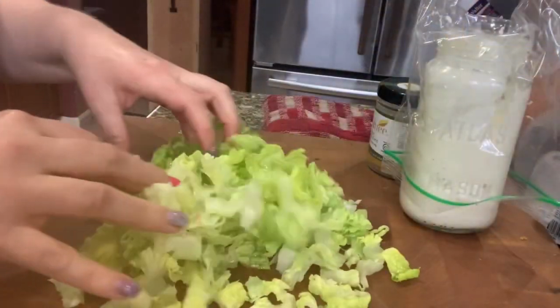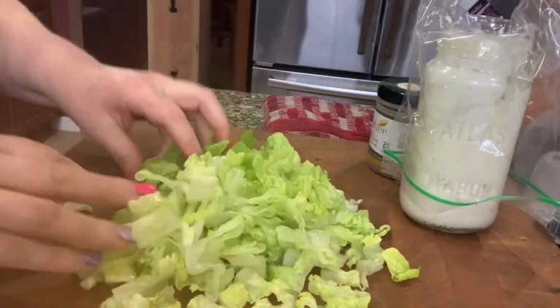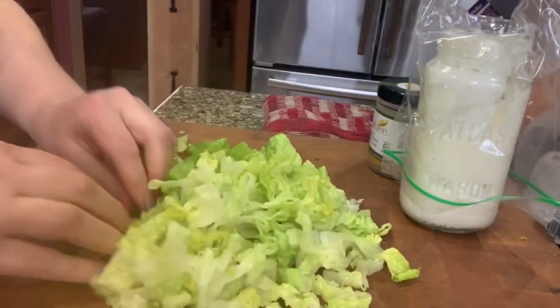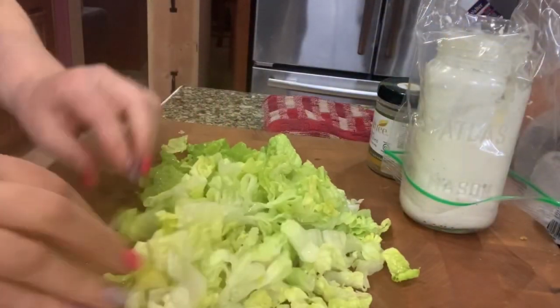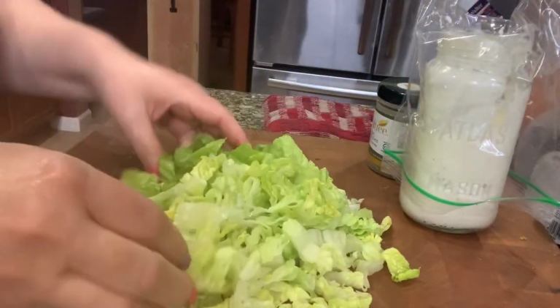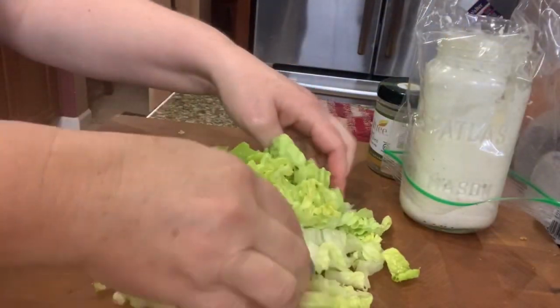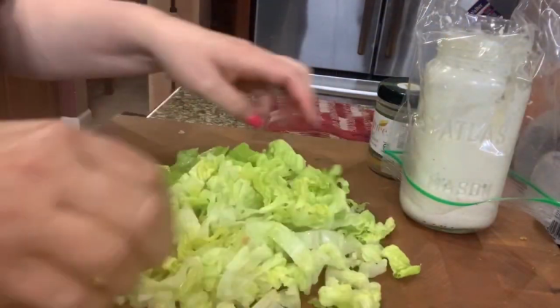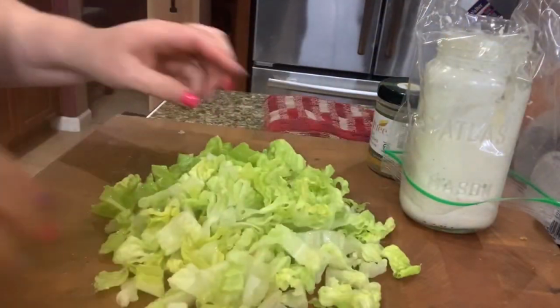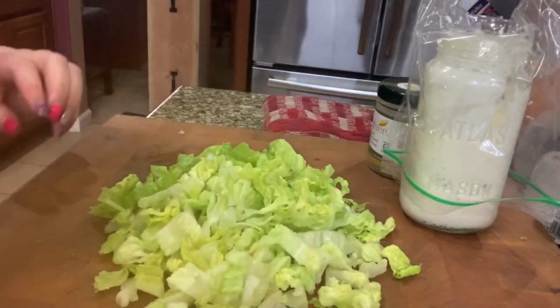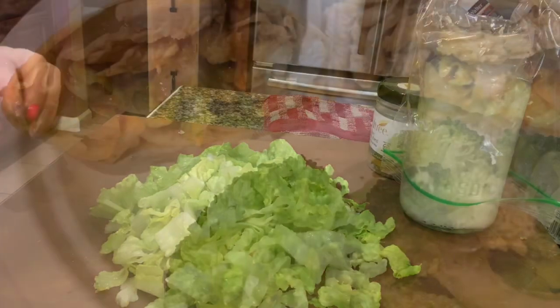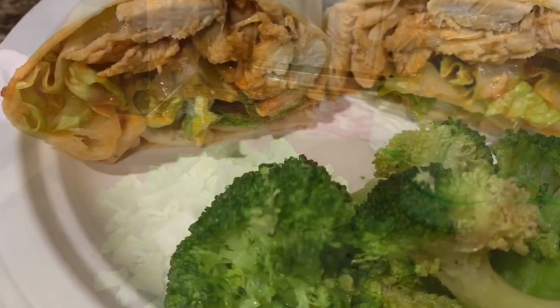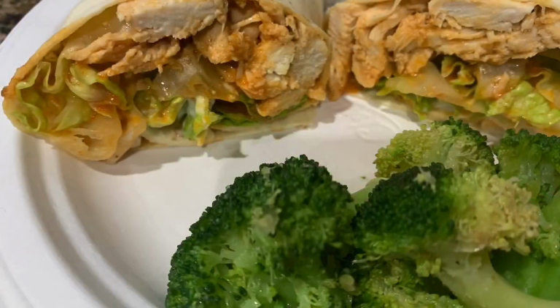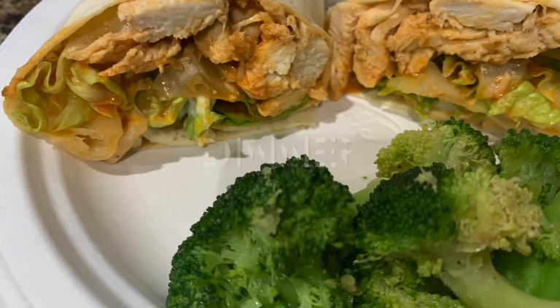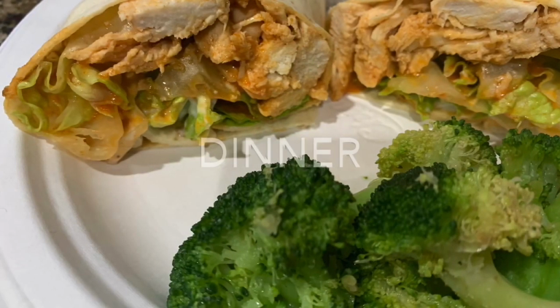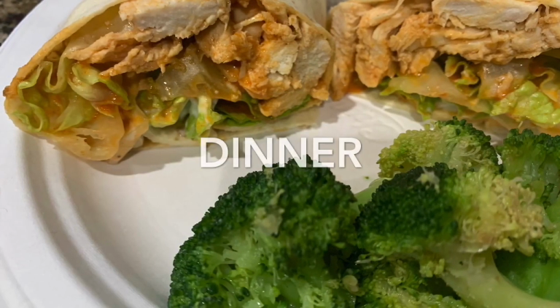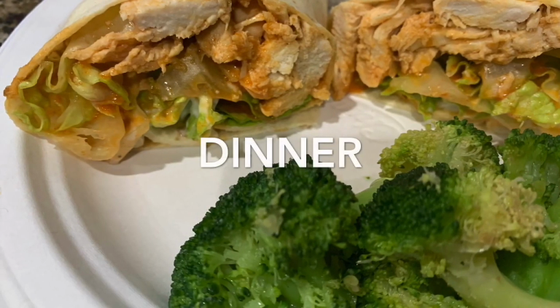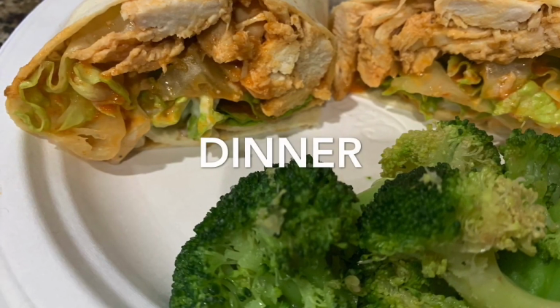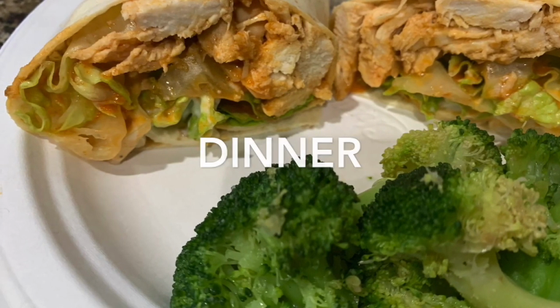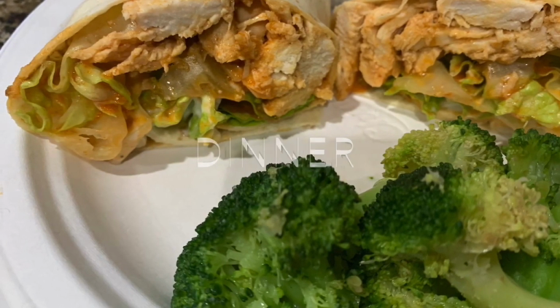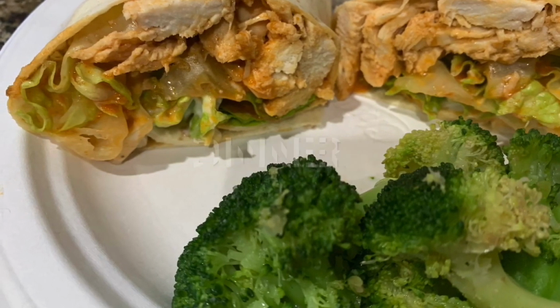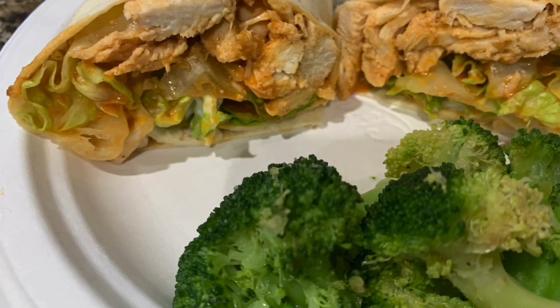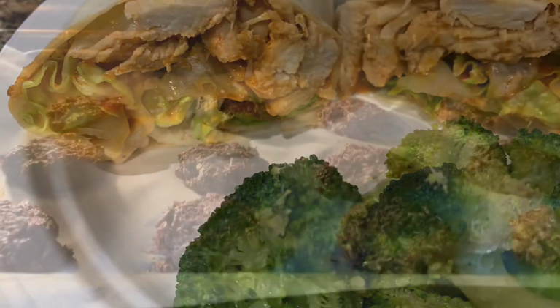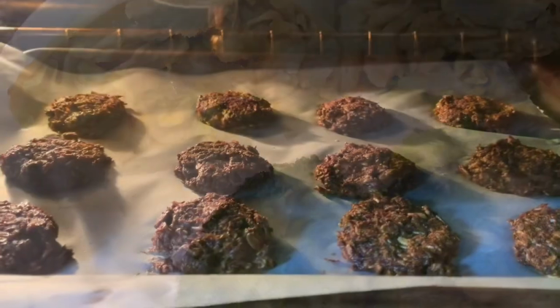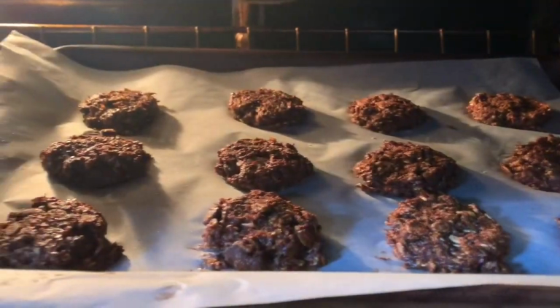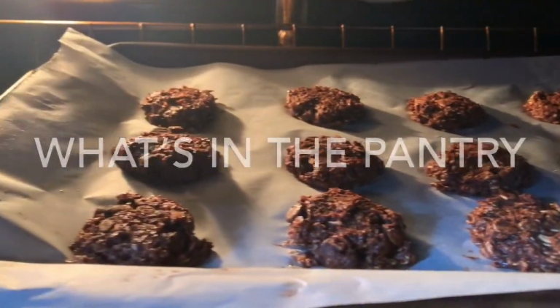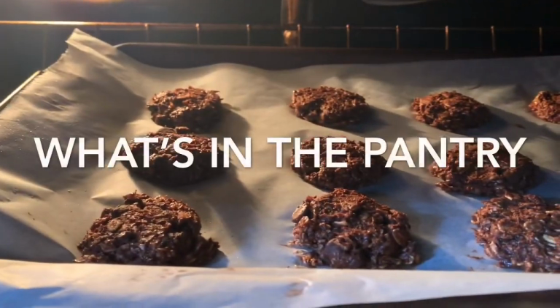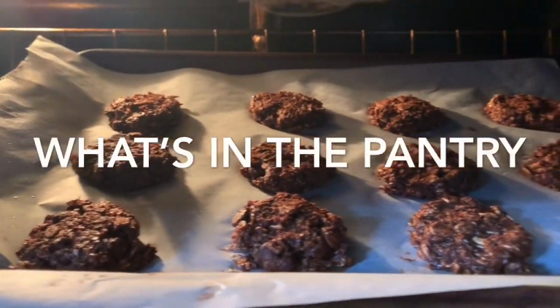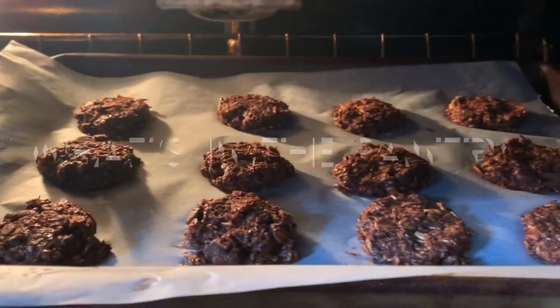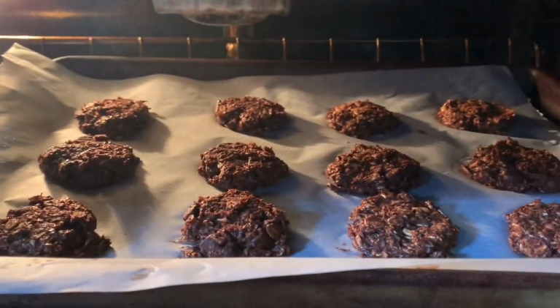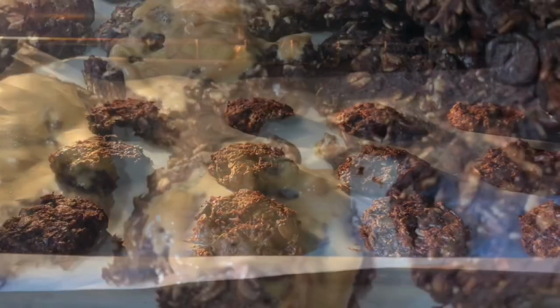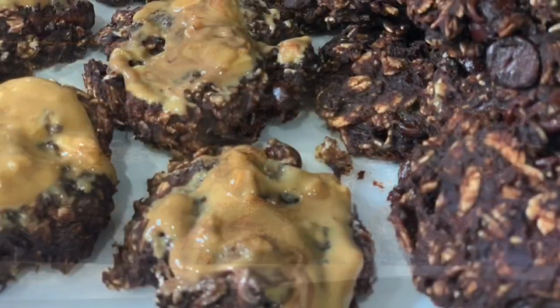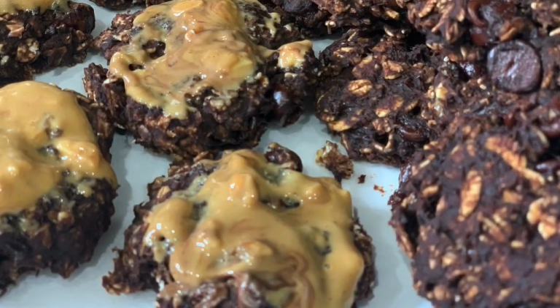I appreciate all of you stopping by and if you have any ideas, drop those in the comments below of what you'd like to see me do. So let's get going and let's make some yummy food for pennies.